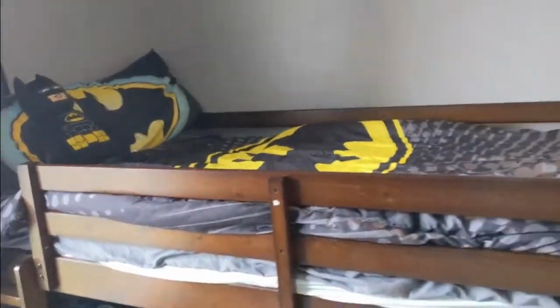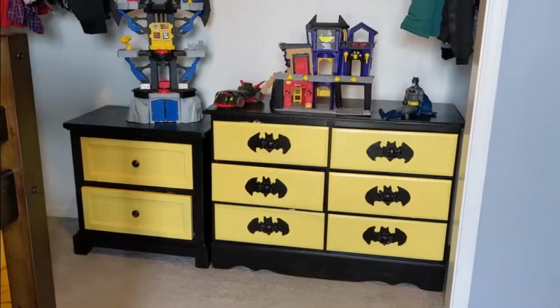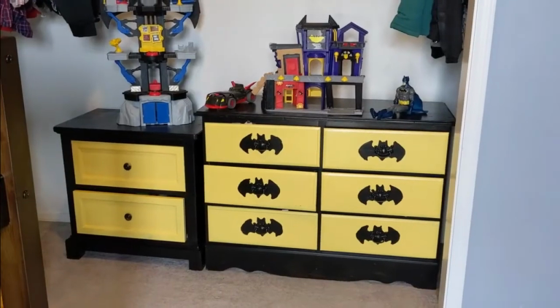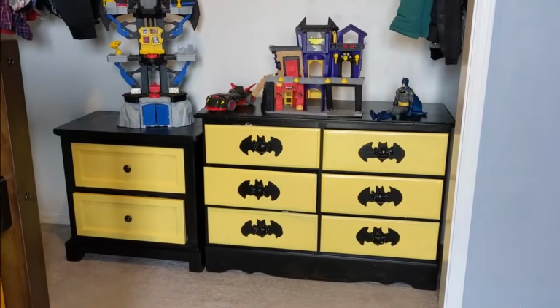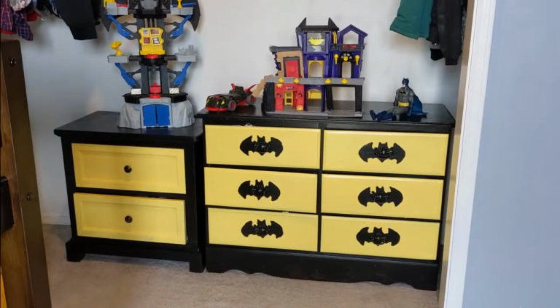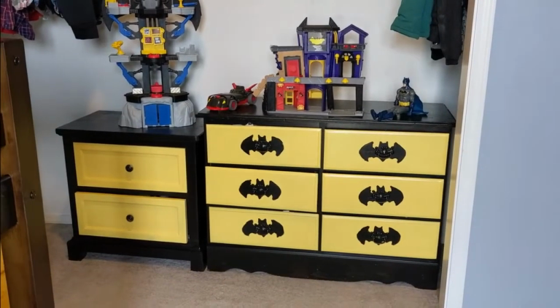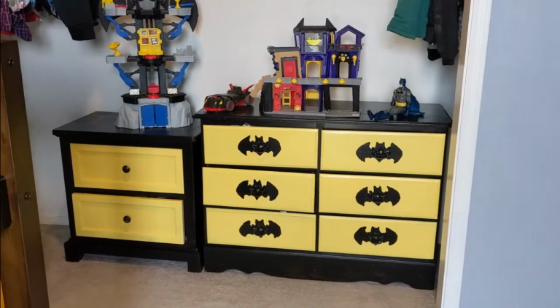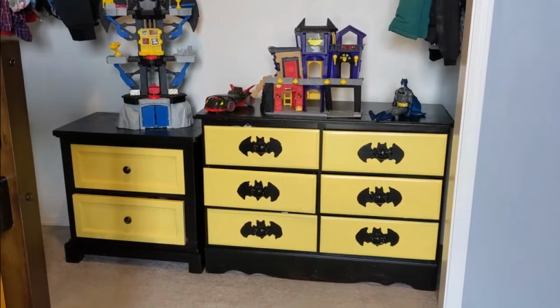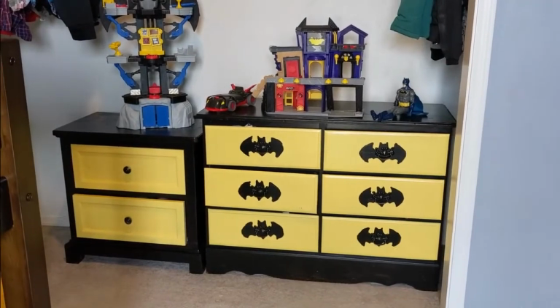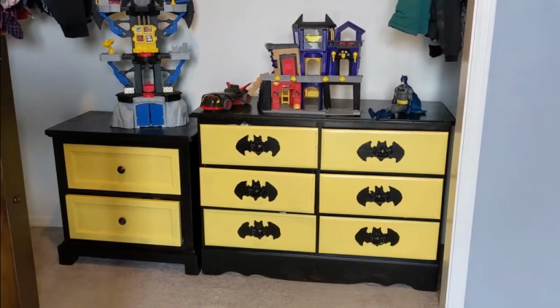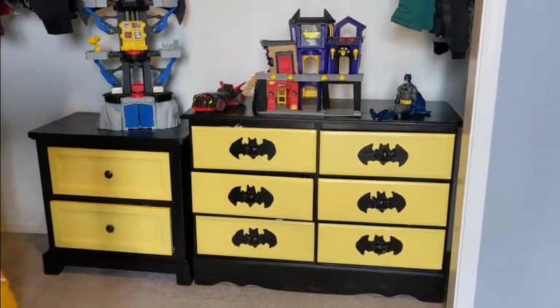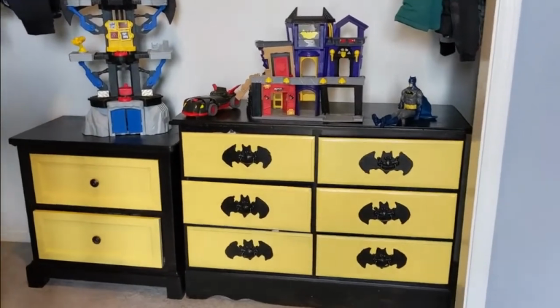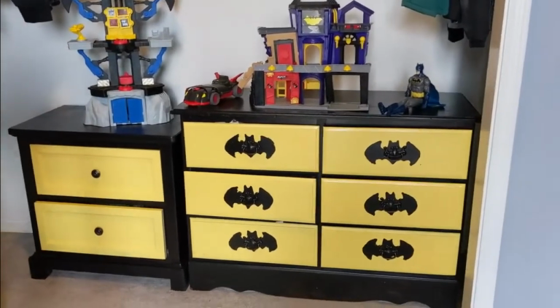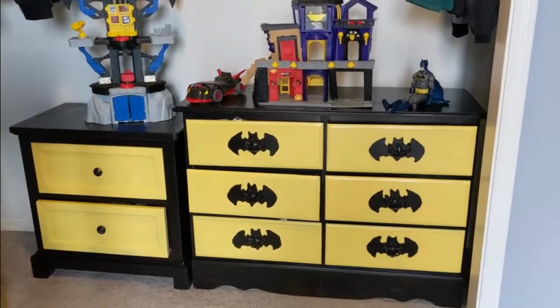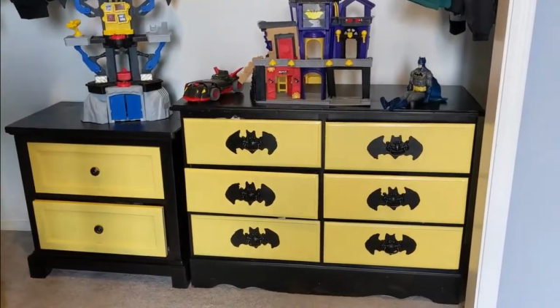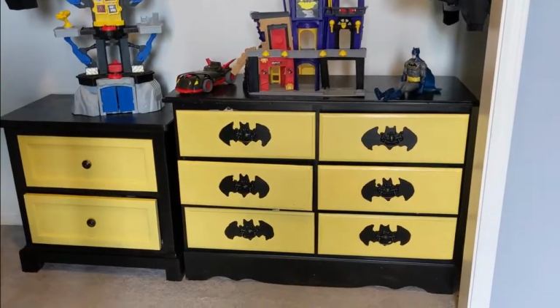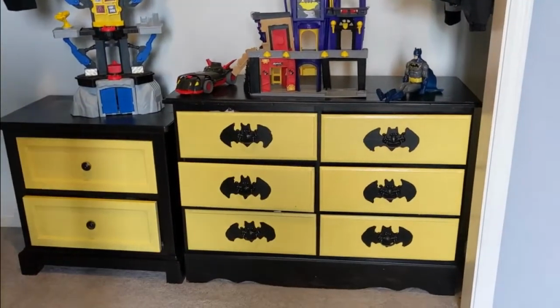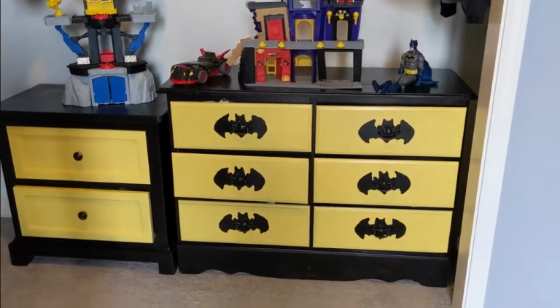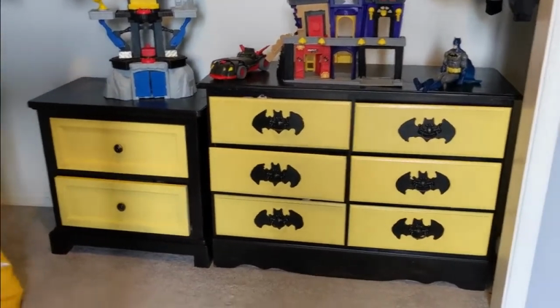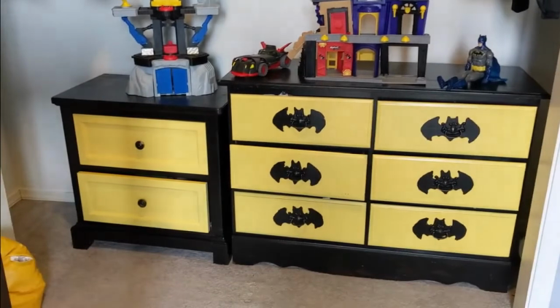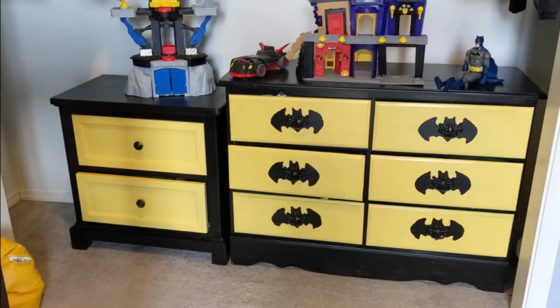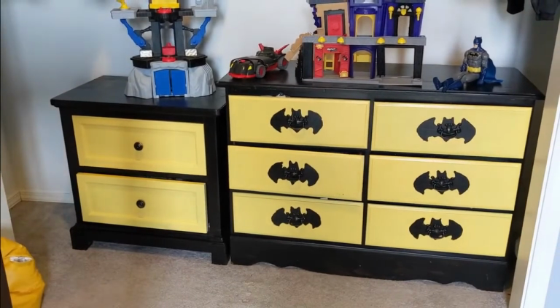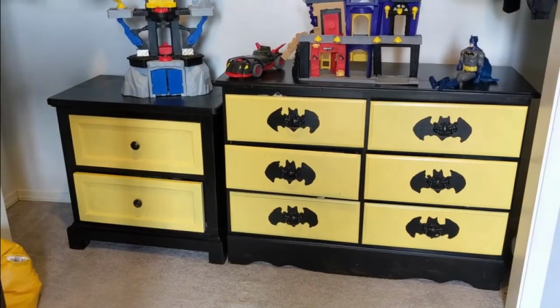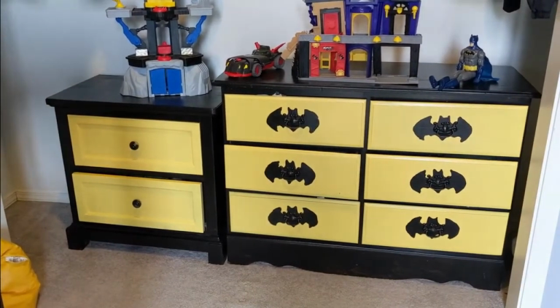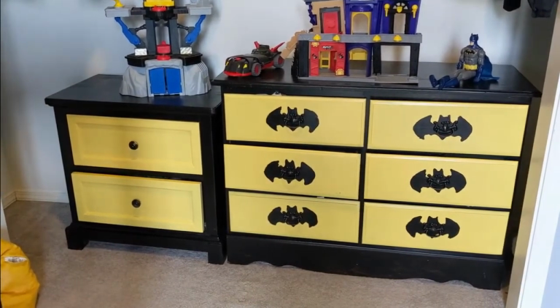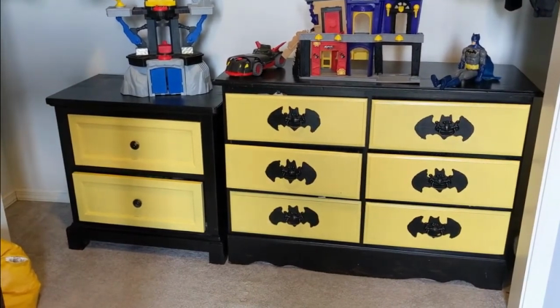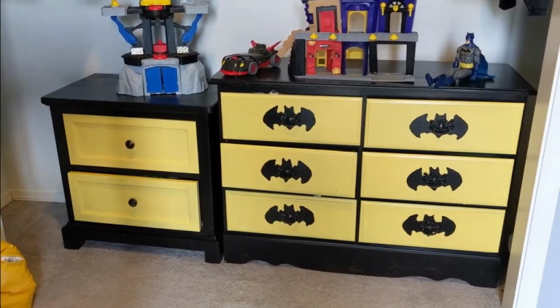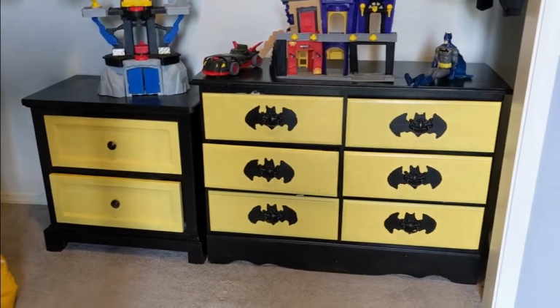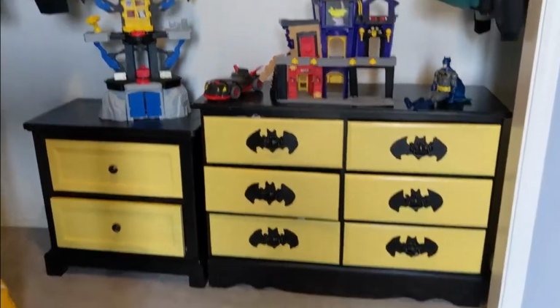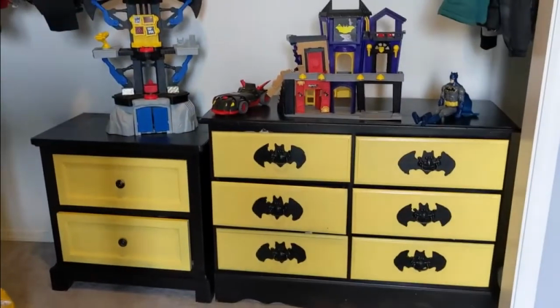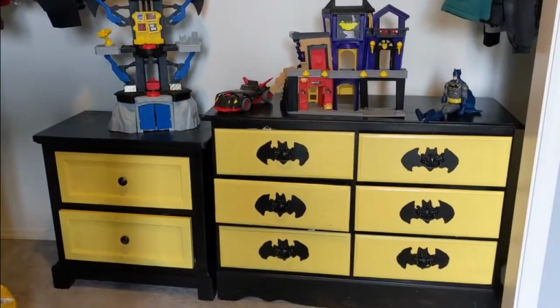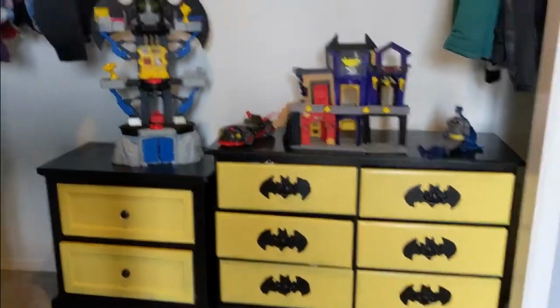We had an old wood dresser that I painted Batman symbols on. Got lazy with the second one, and I think that without the Batman symbols it looks really cool with the one with the Batman symbols.